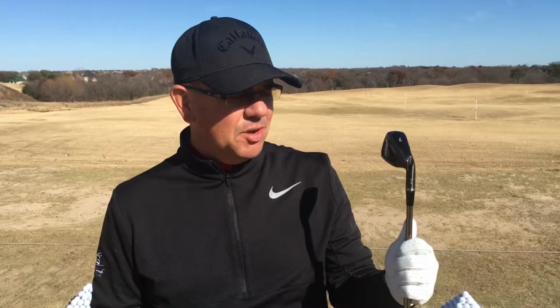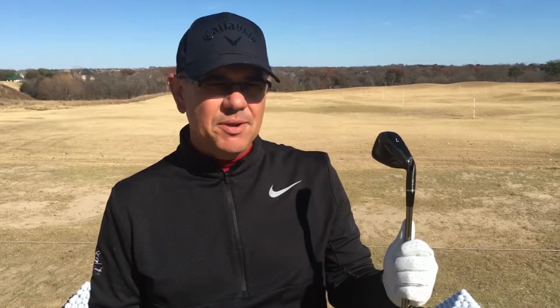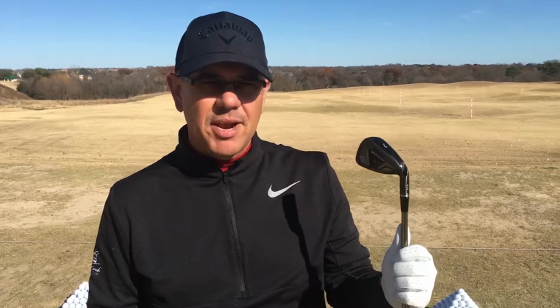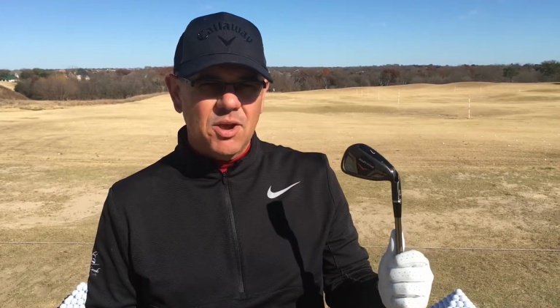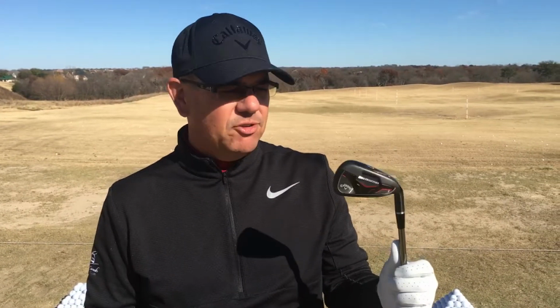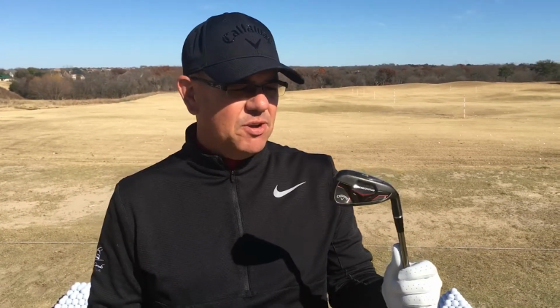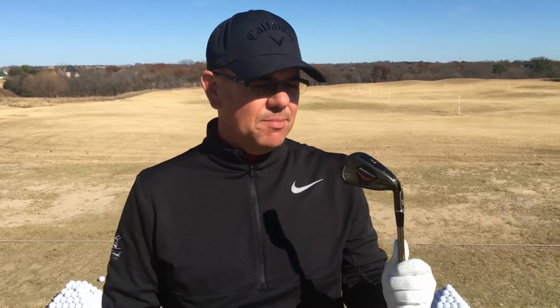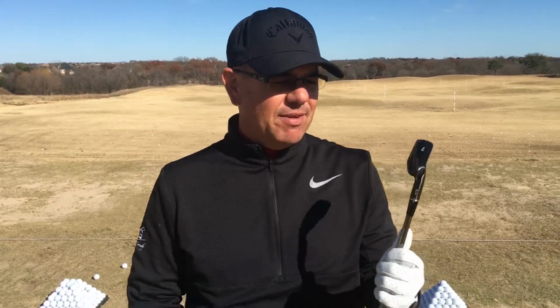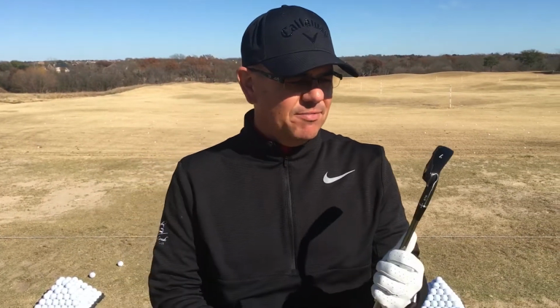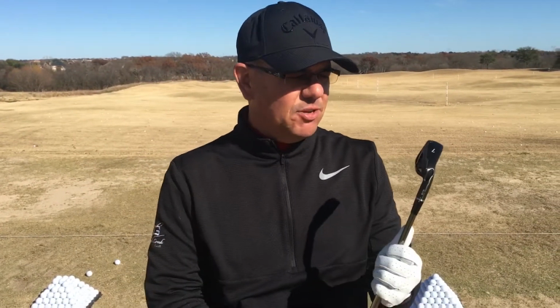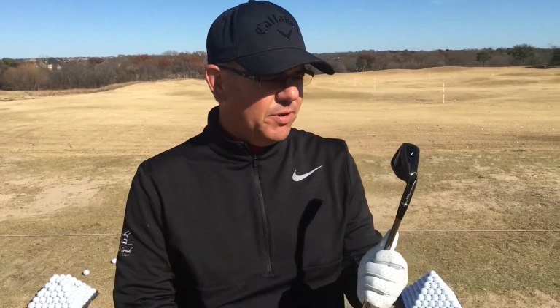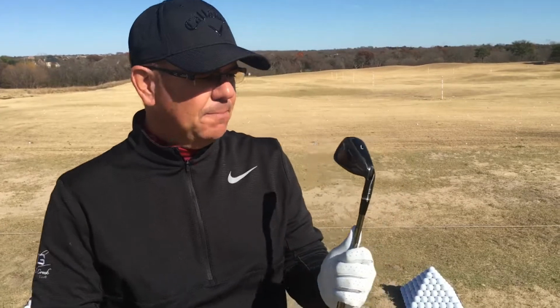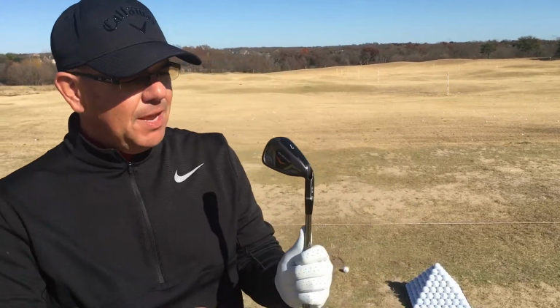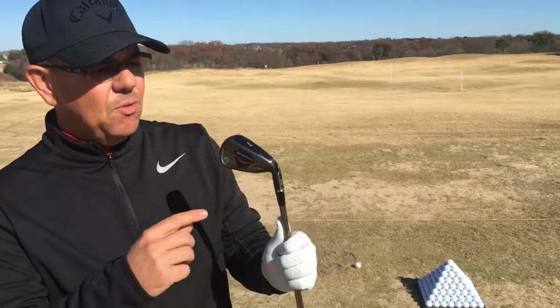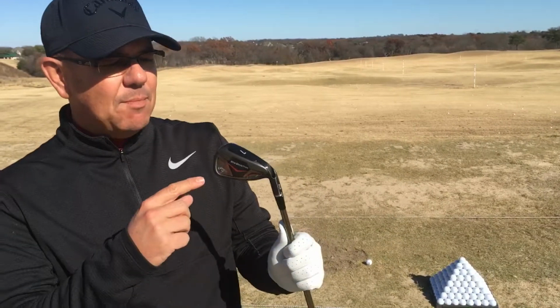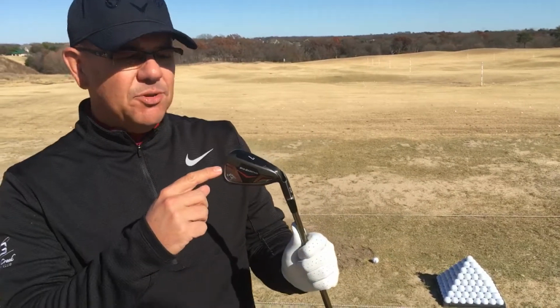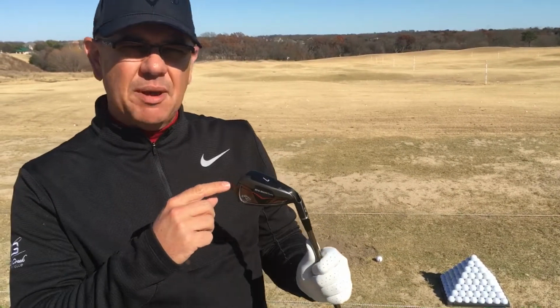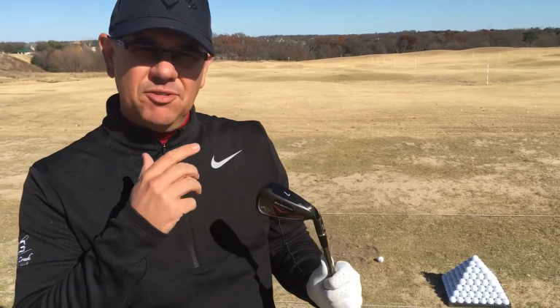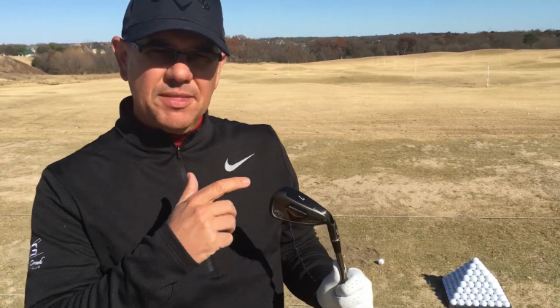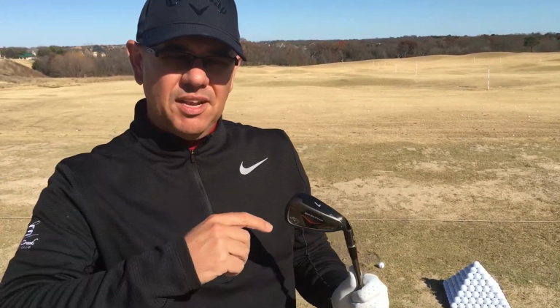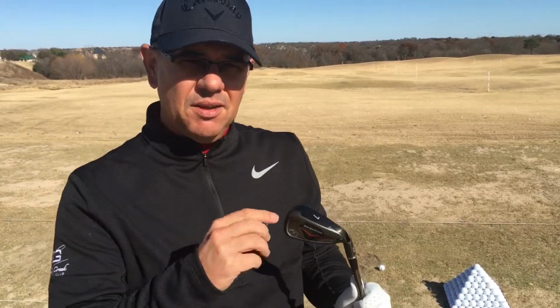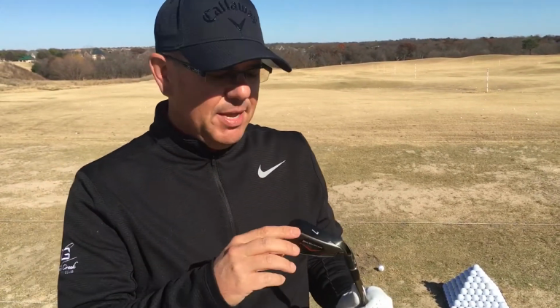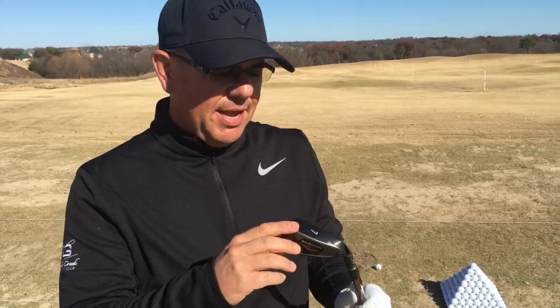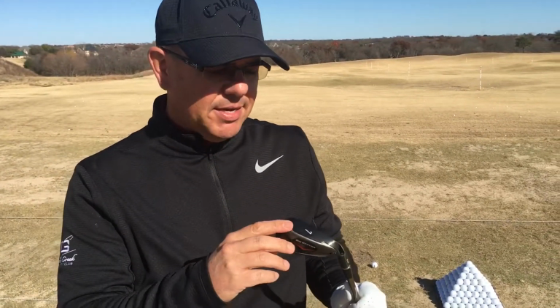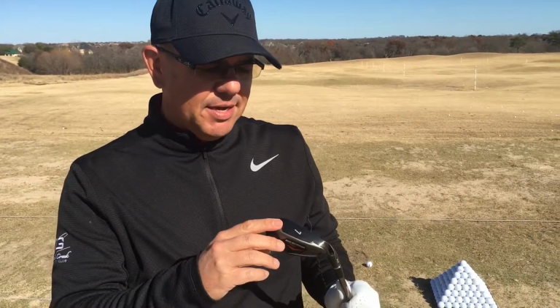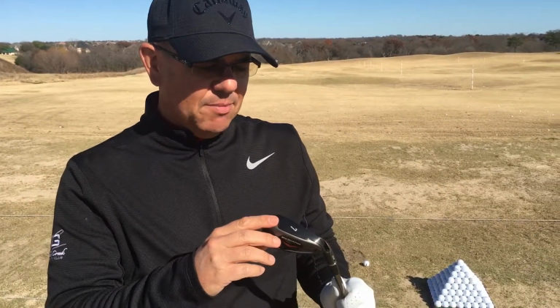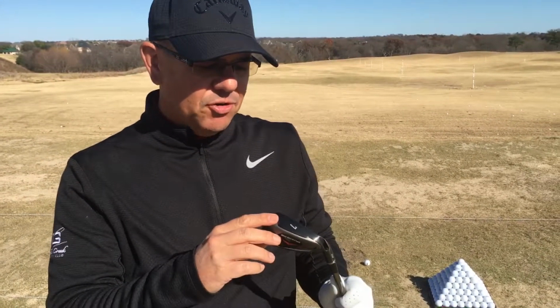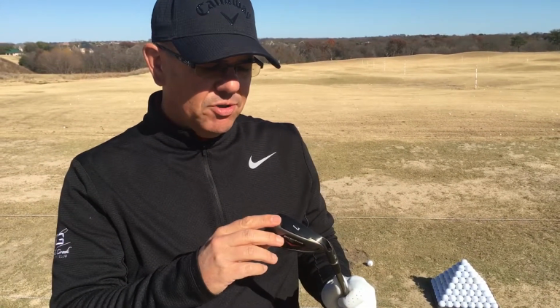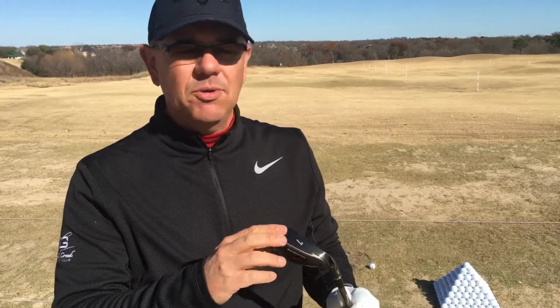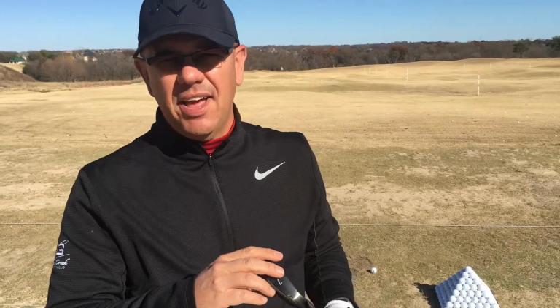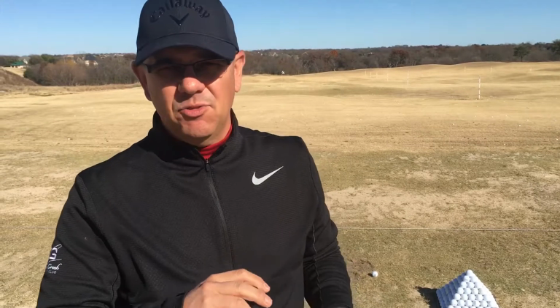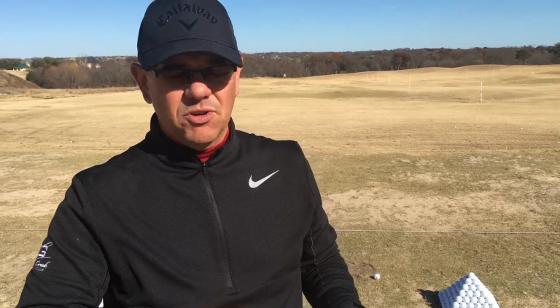They'll be ready to go in January, but I've got my fitting tool here. So what I'm going to do is I'm going to swing the club and show you how this works.